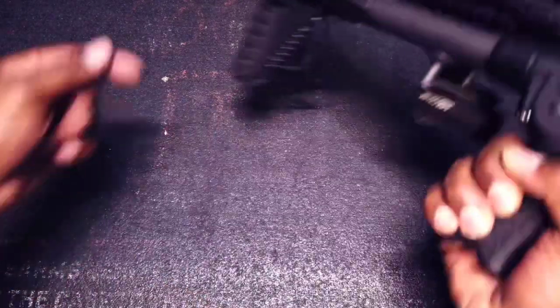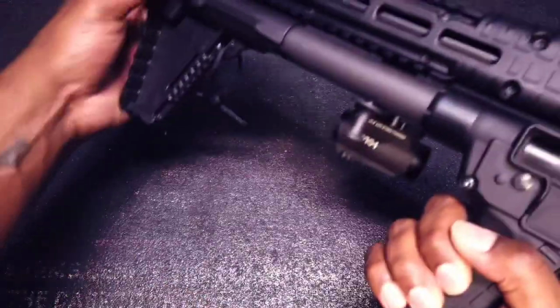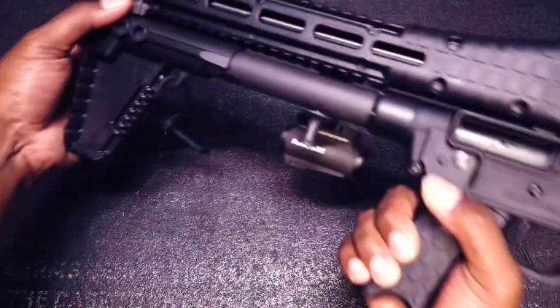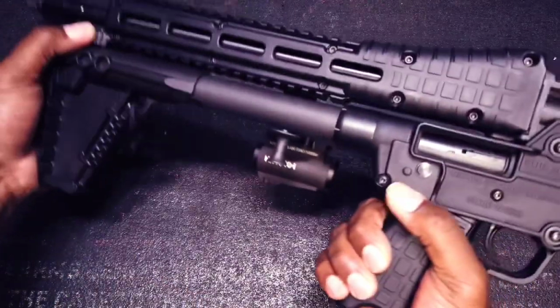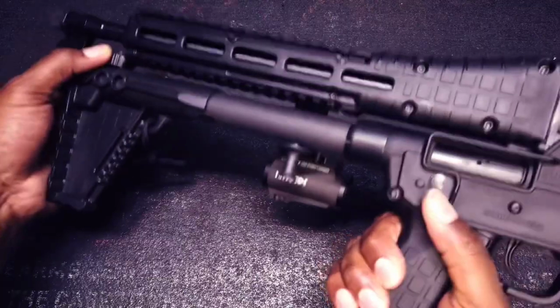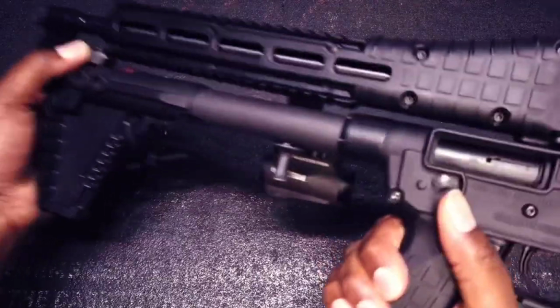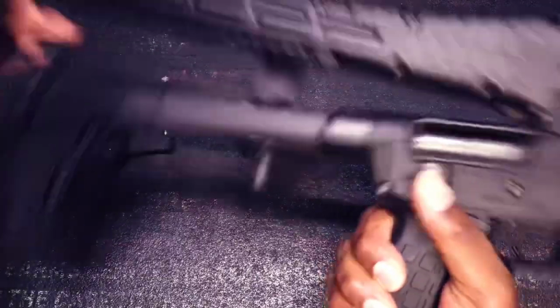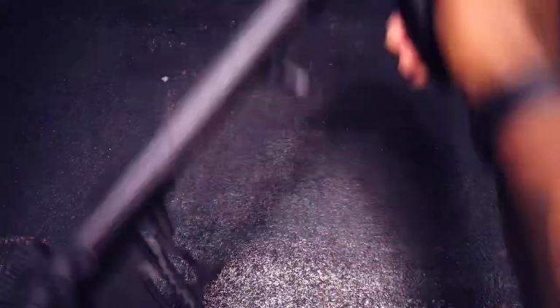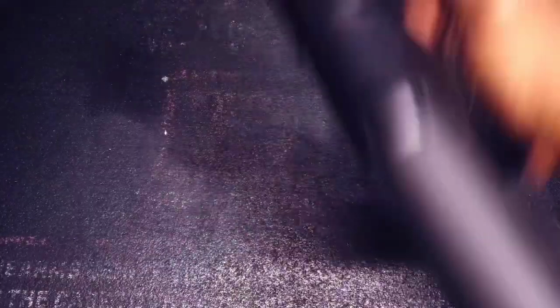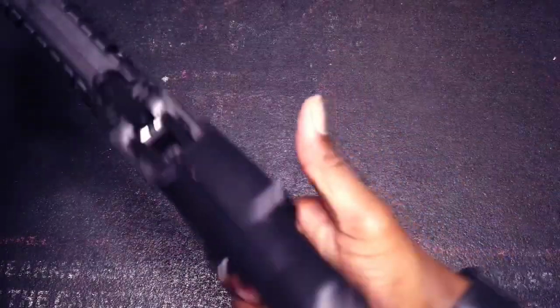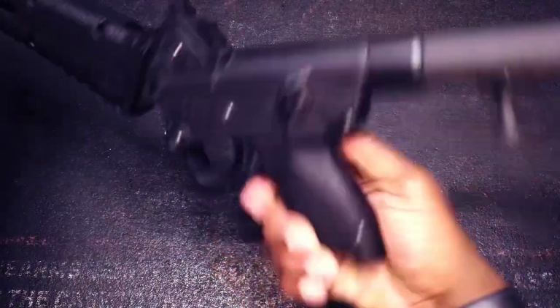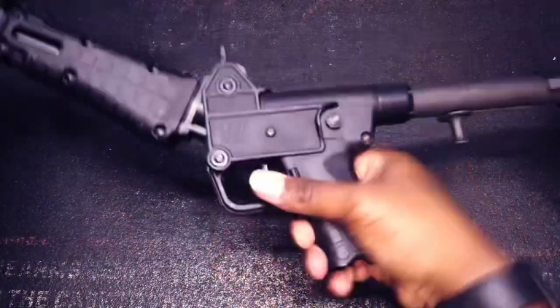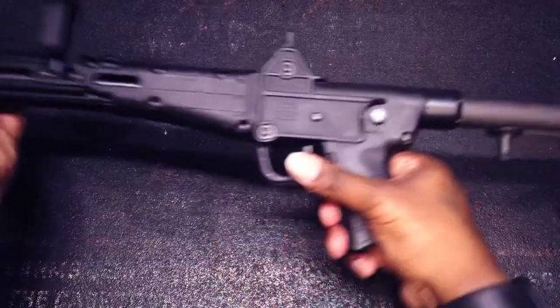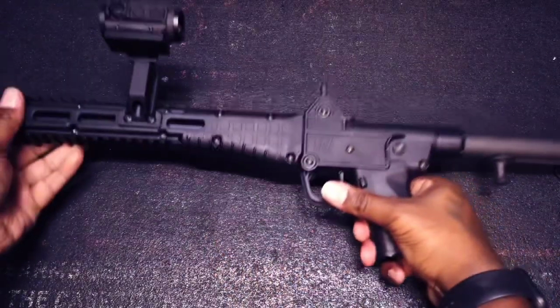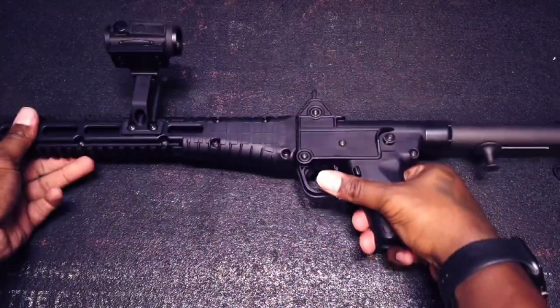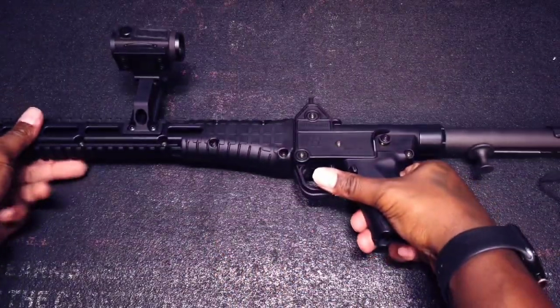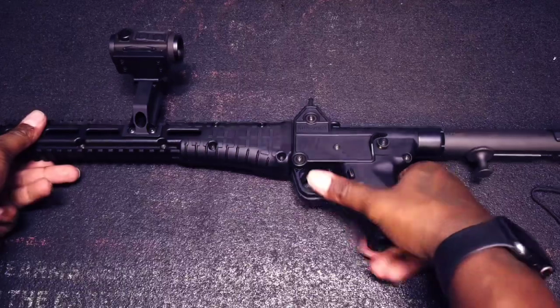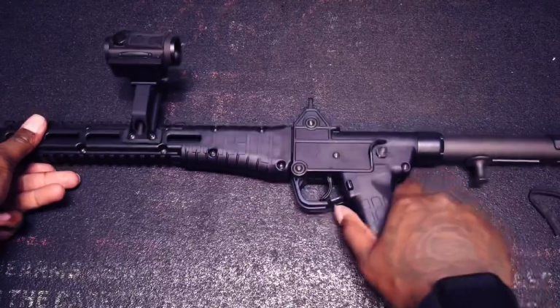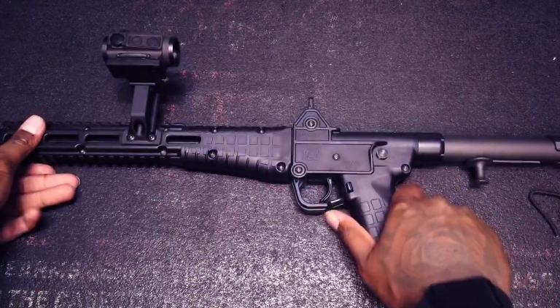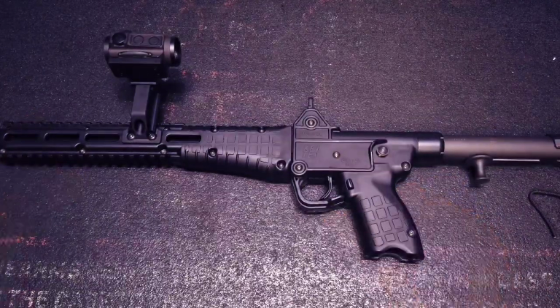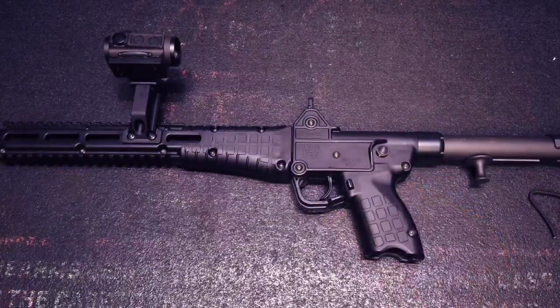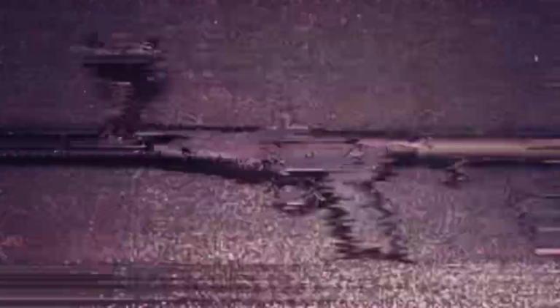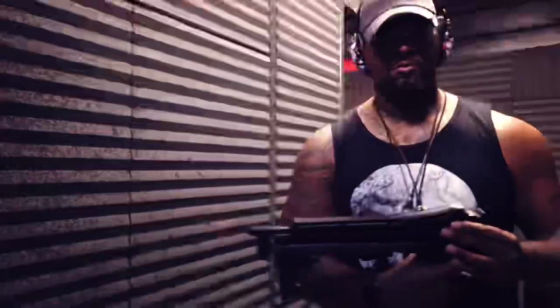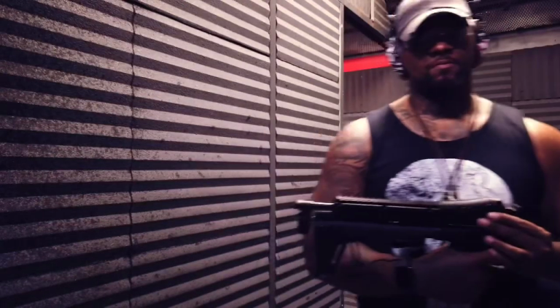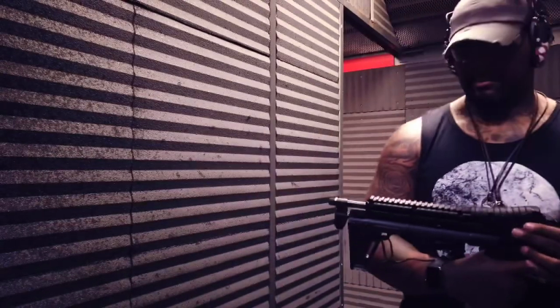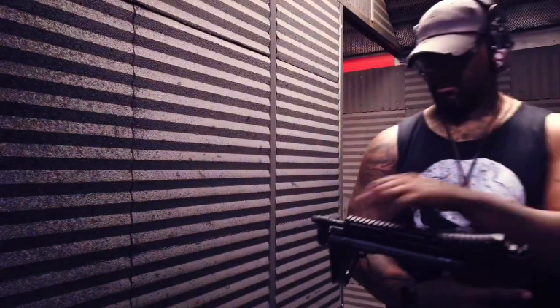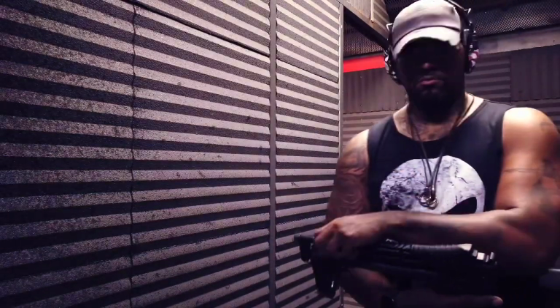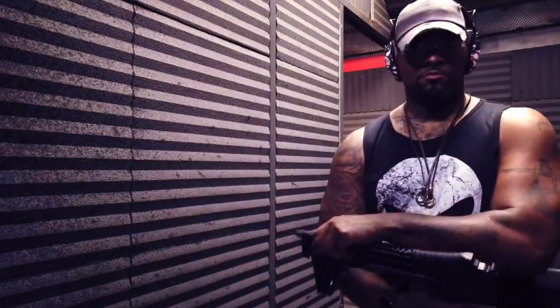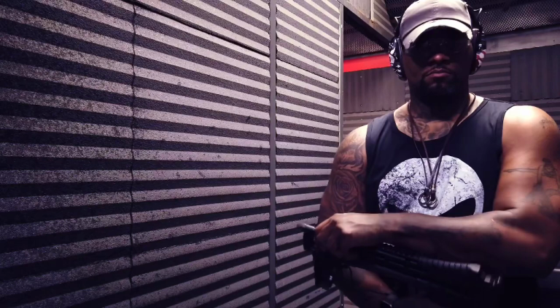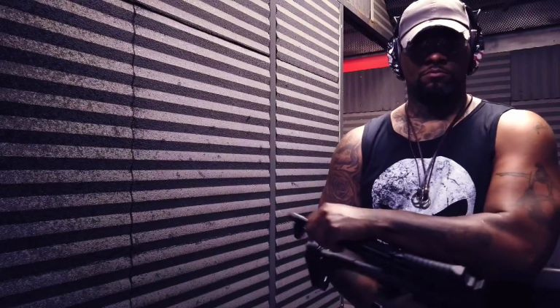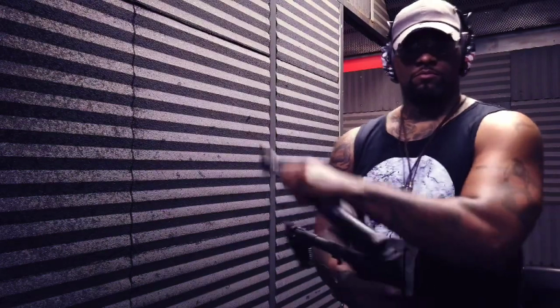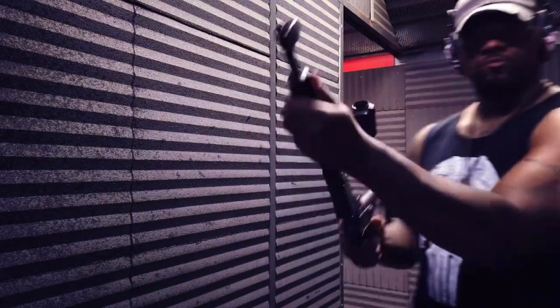Able to fit into a backpack or even be stored in a lockable locker or desk, this is something that can be brought out and utilized in a situation where you need a little bit more range and distance than just your pistol.